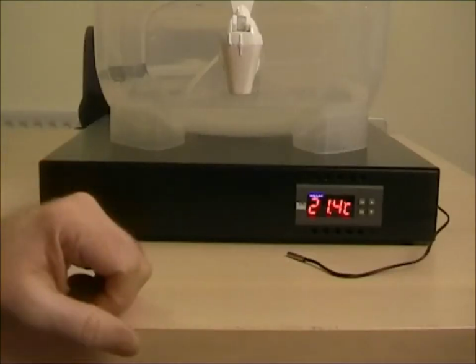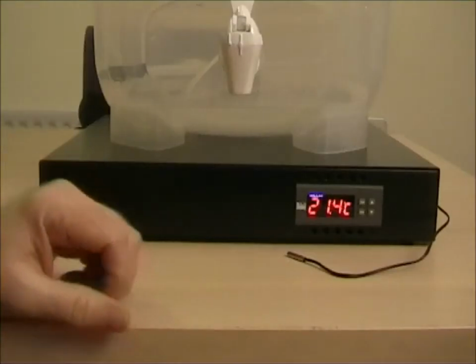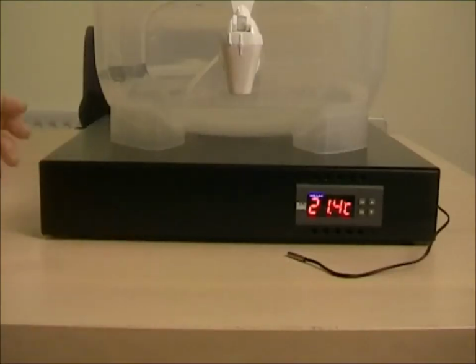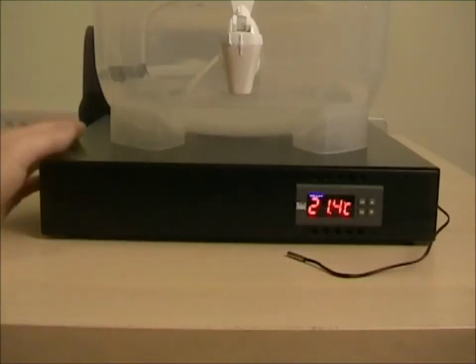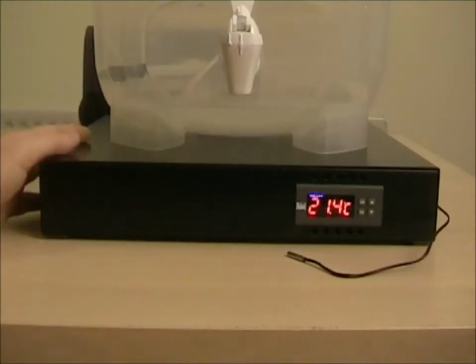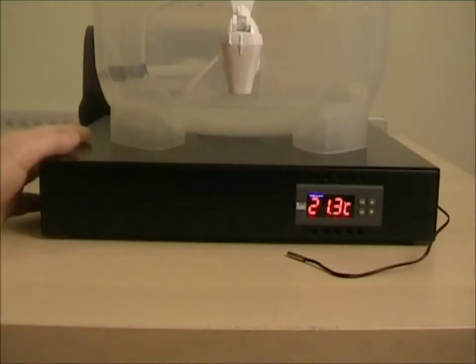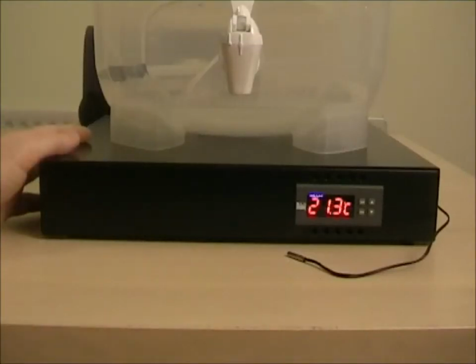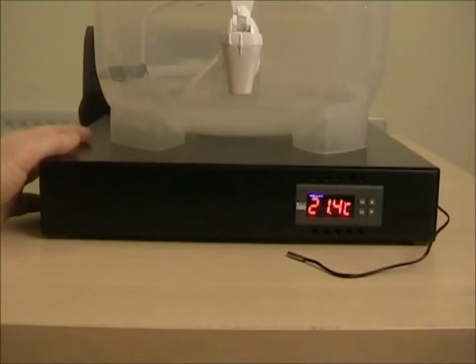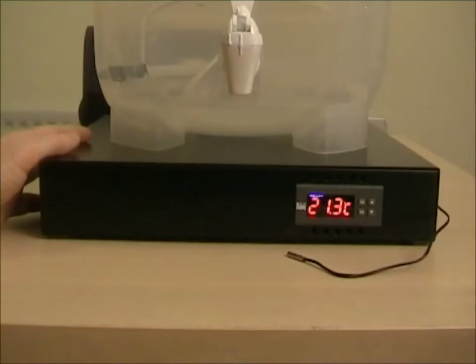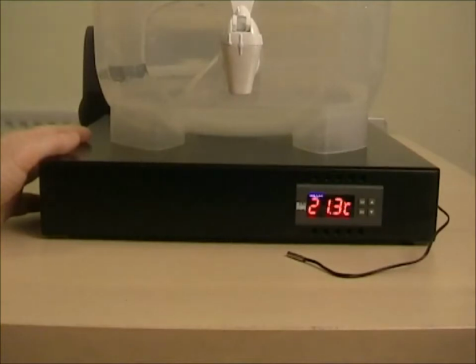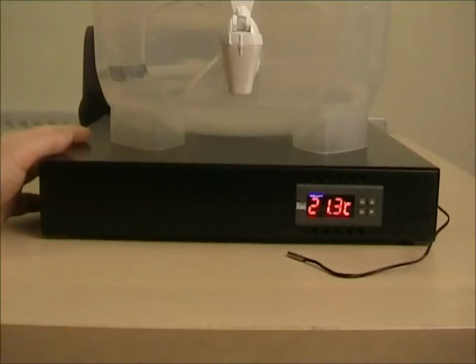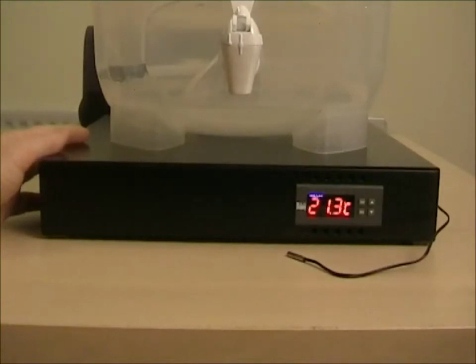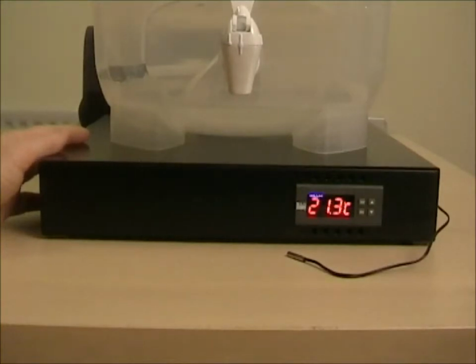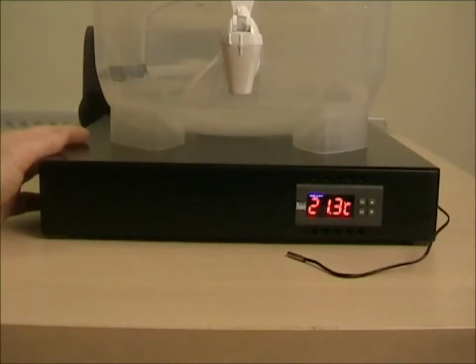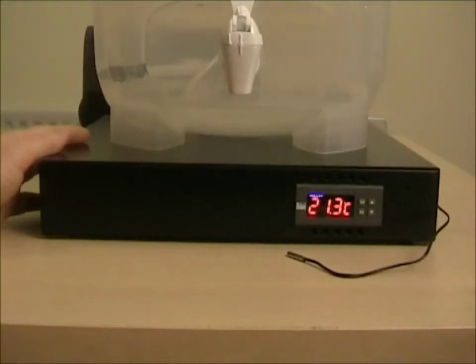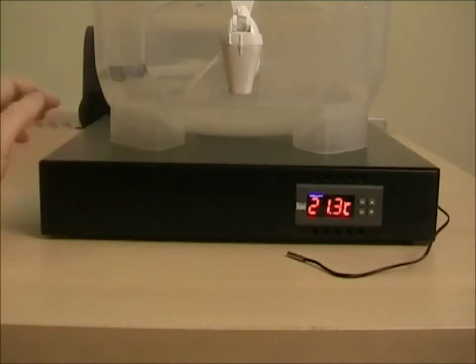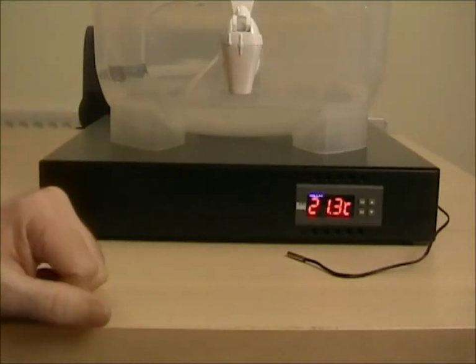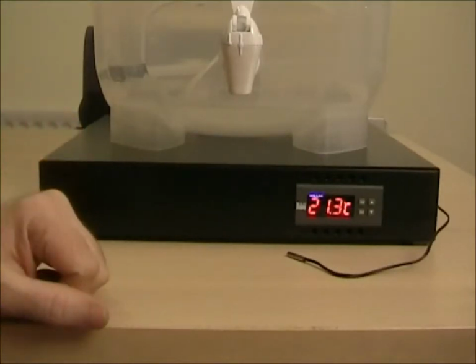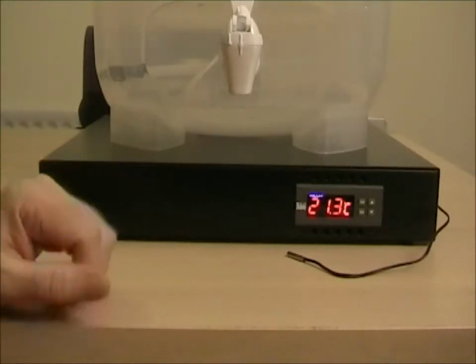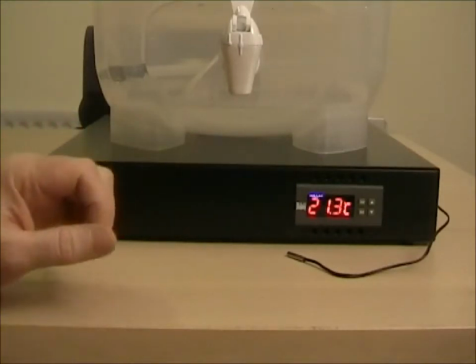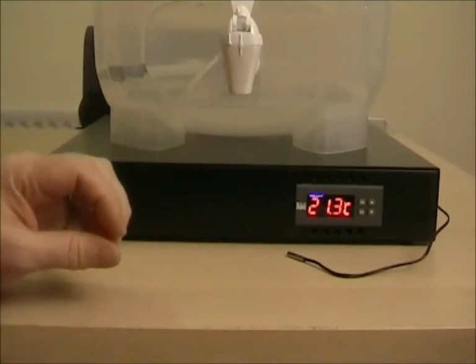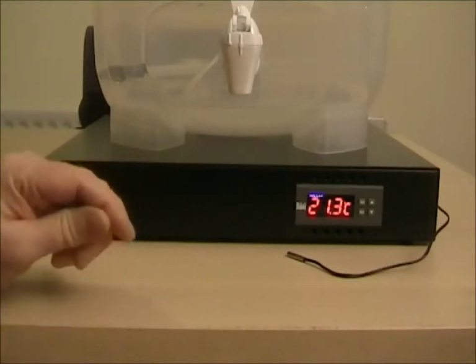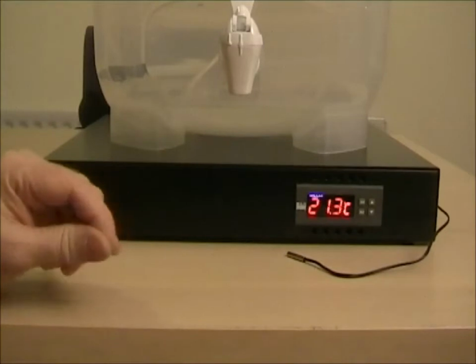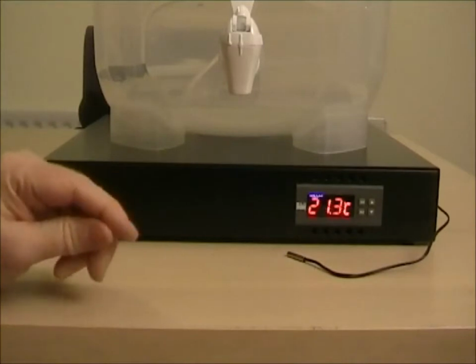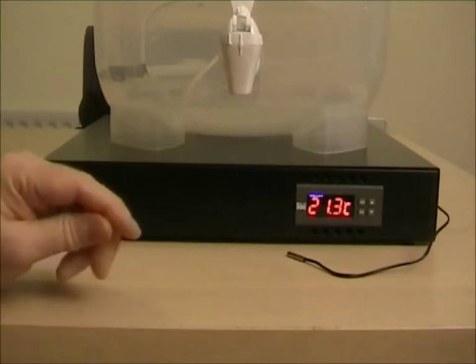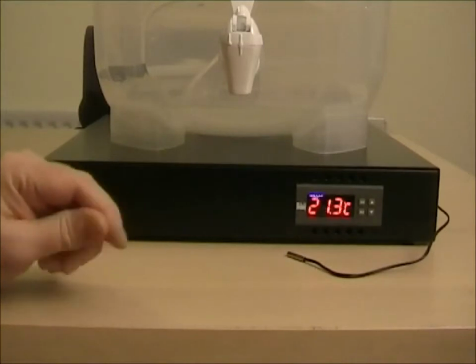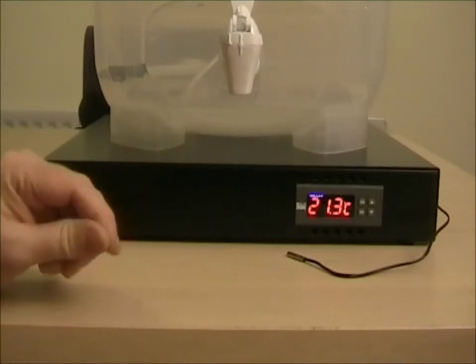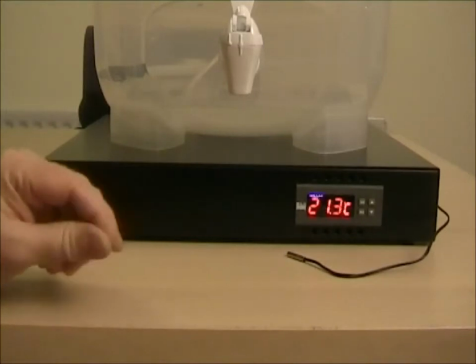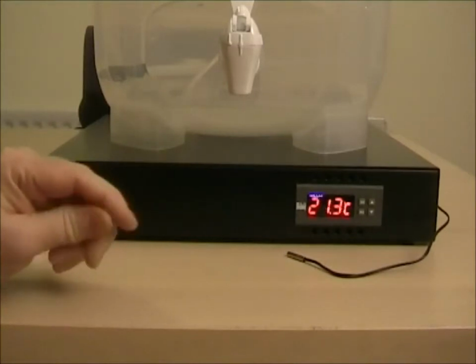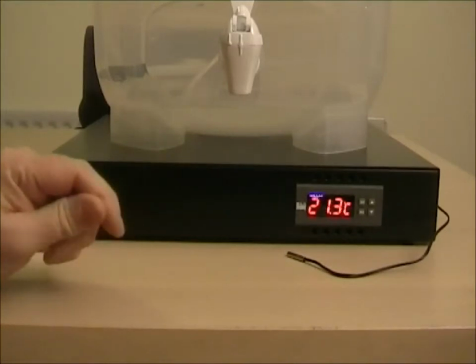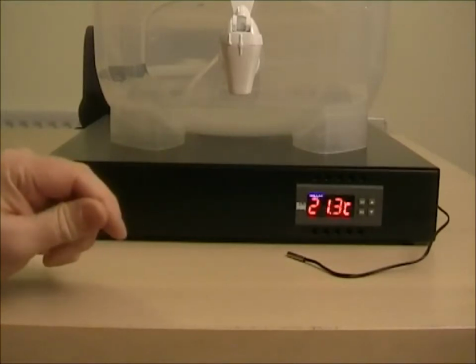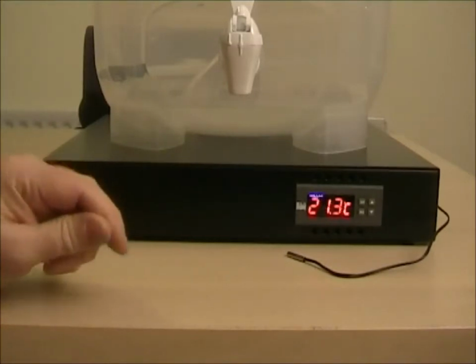Hi, this is the Fermentemp H1 fermentation temperature controller. I'm going to show you how to set the set point temperature and the alarm levels on this.